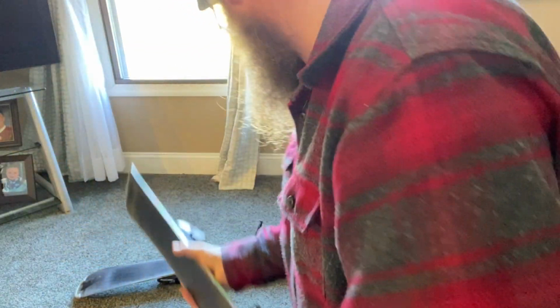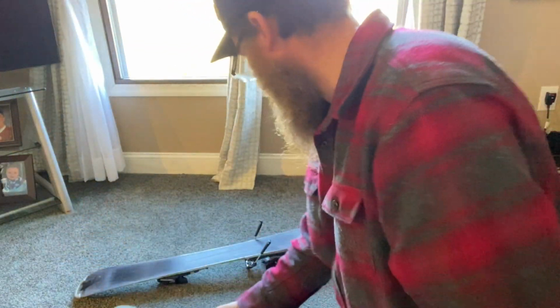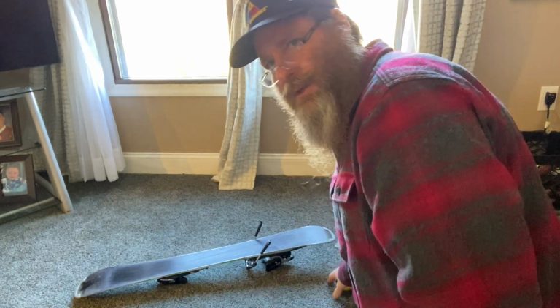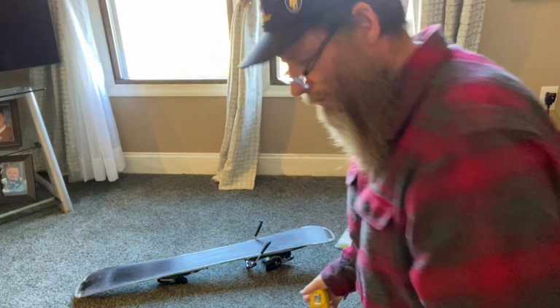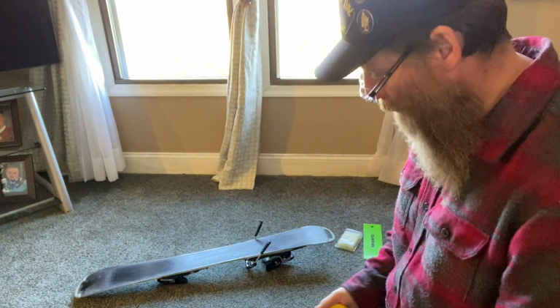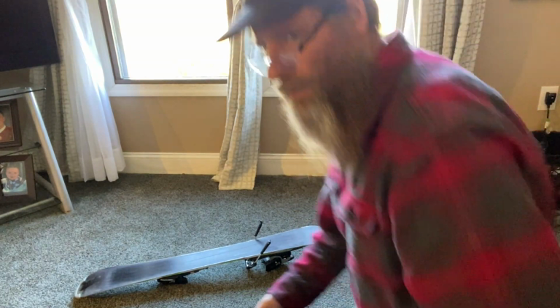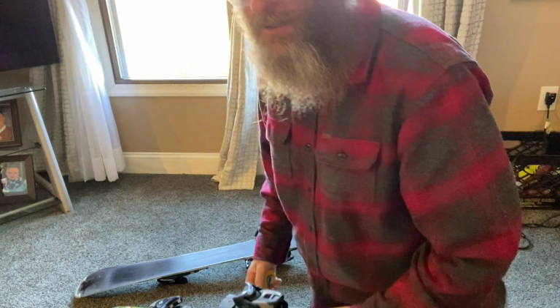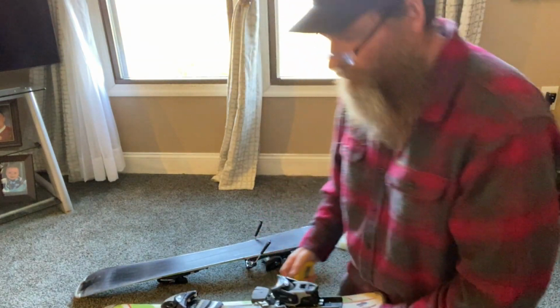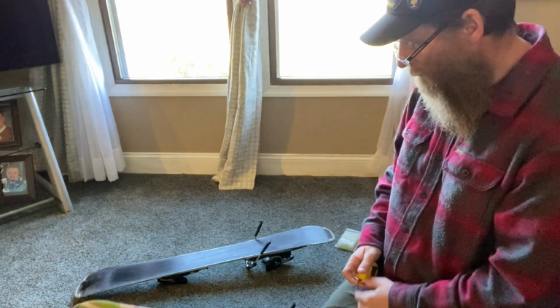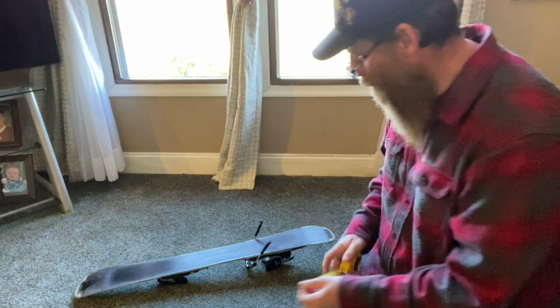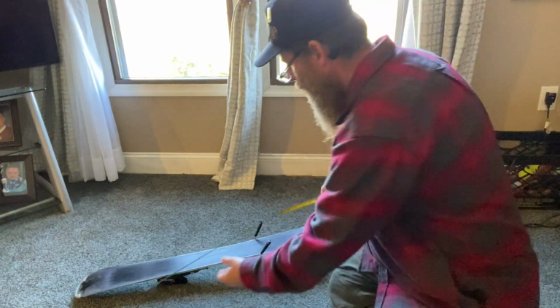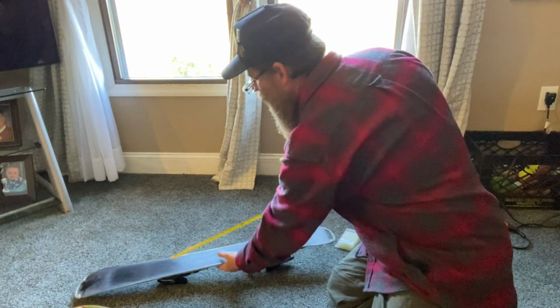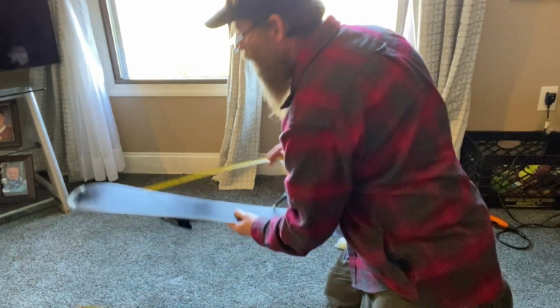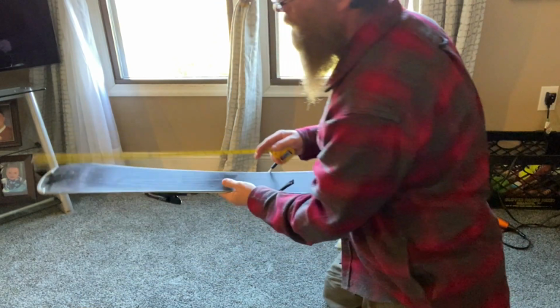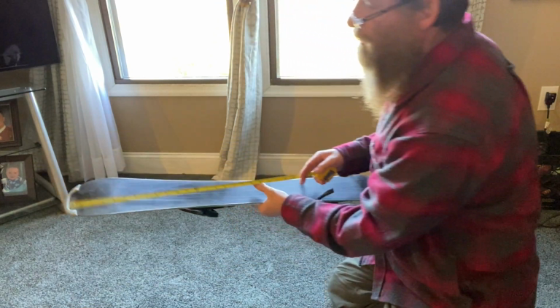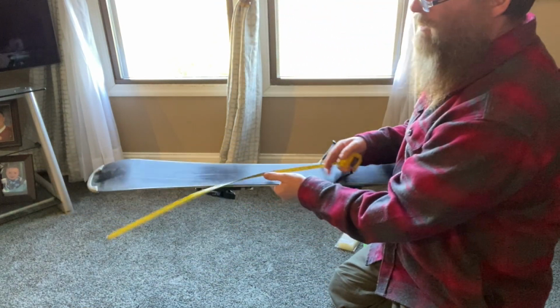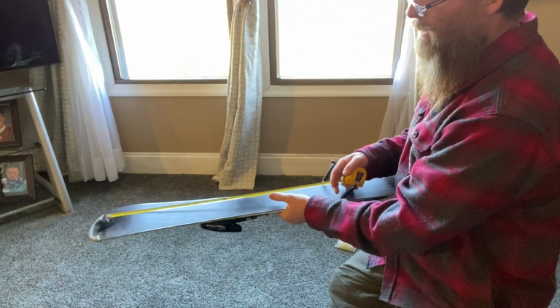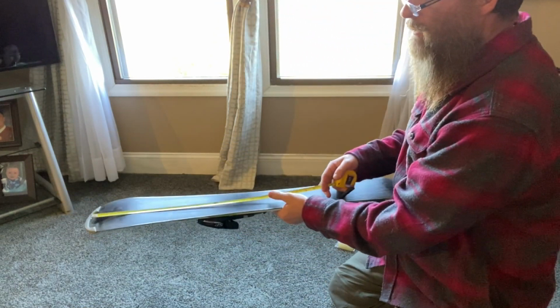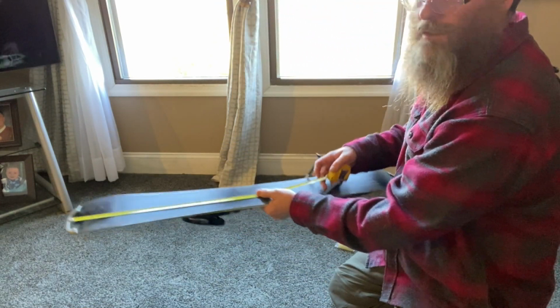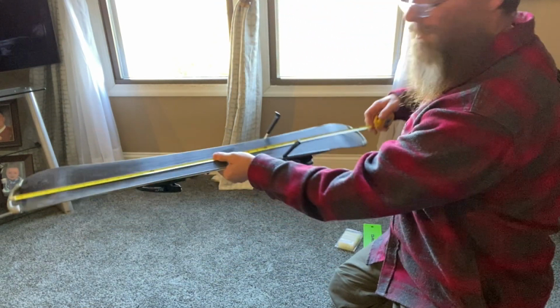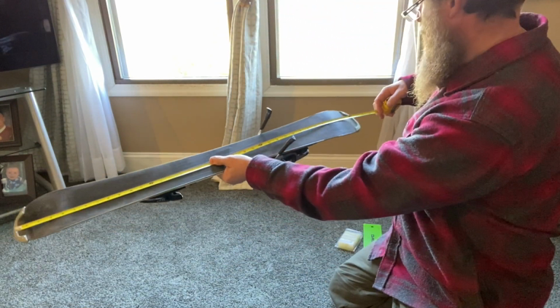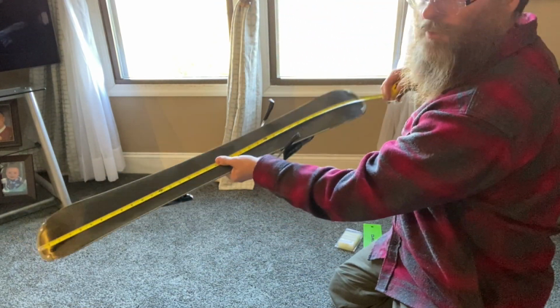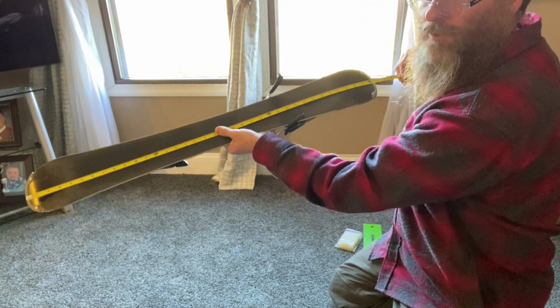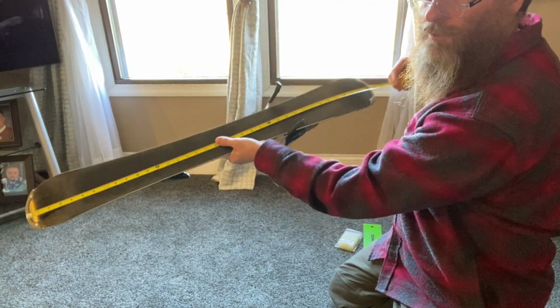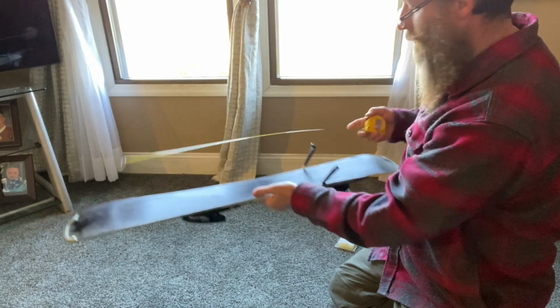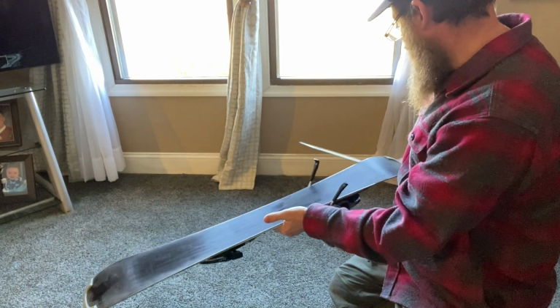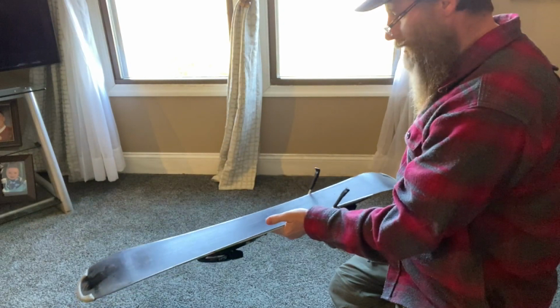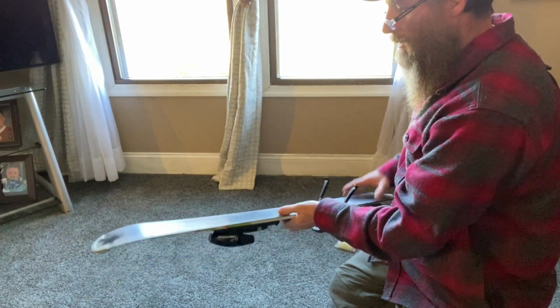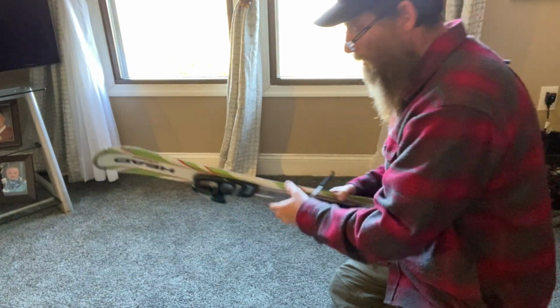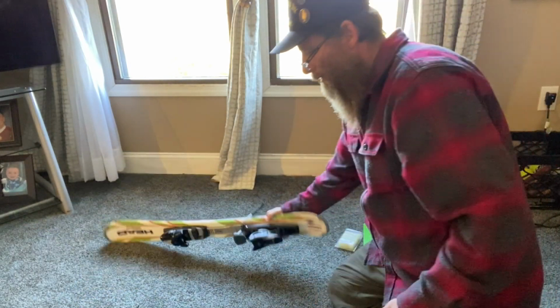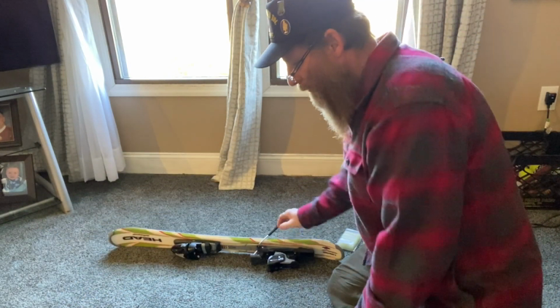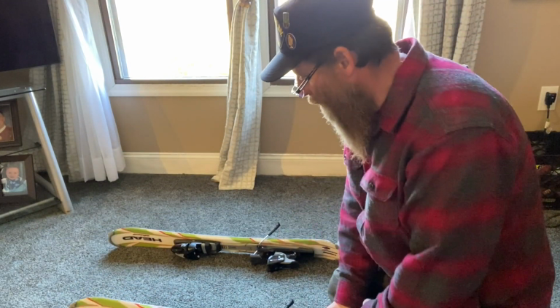I got my tape measure here. I'm going to show you a measurement on these things - it's 36 inches. So it's a 36-inch ski. We got two sets of them.